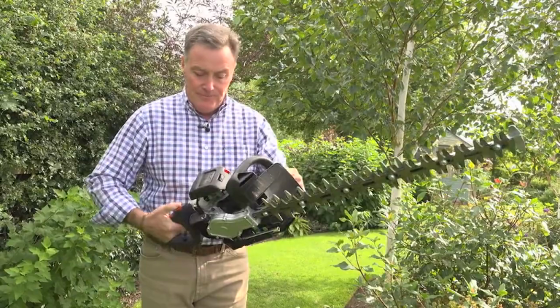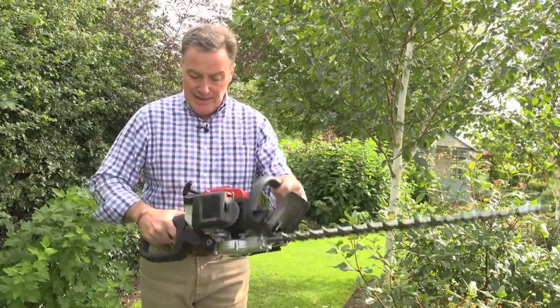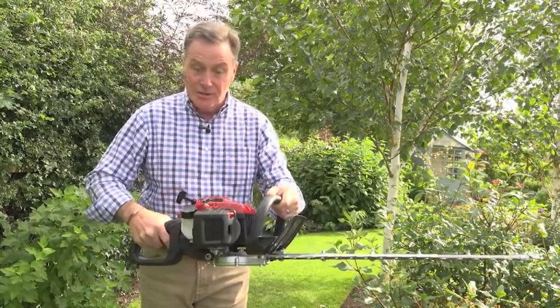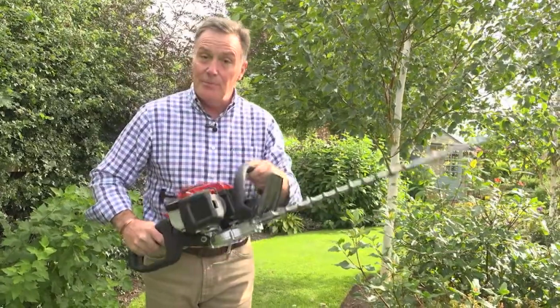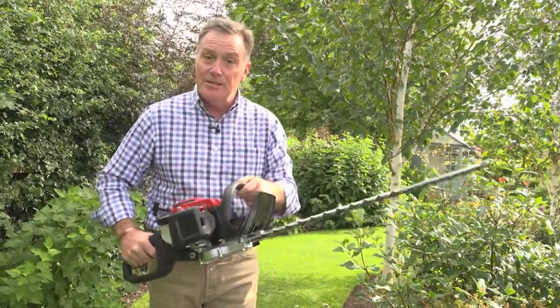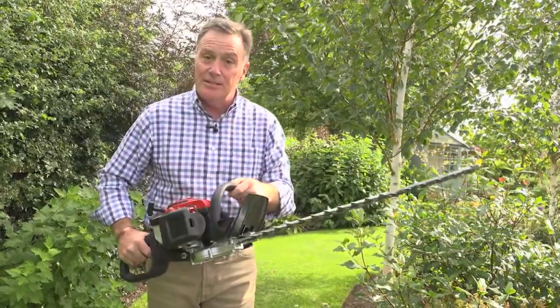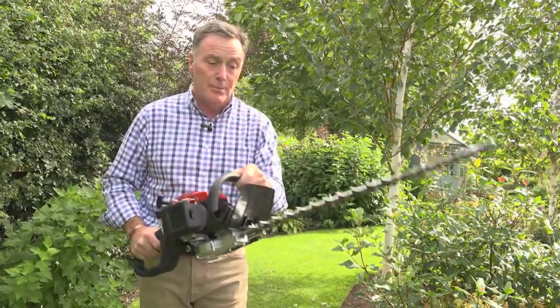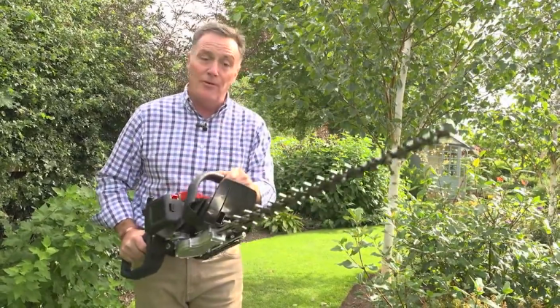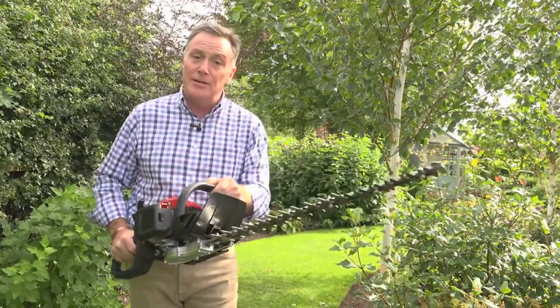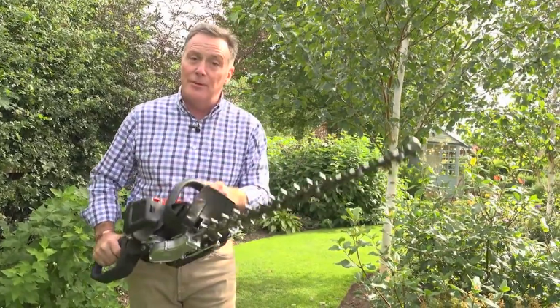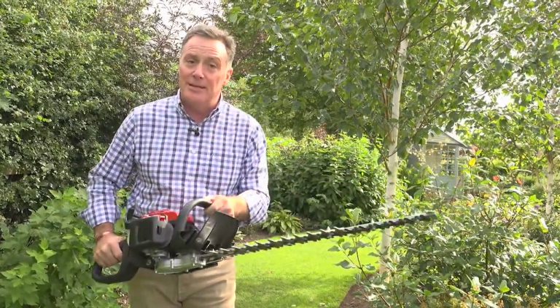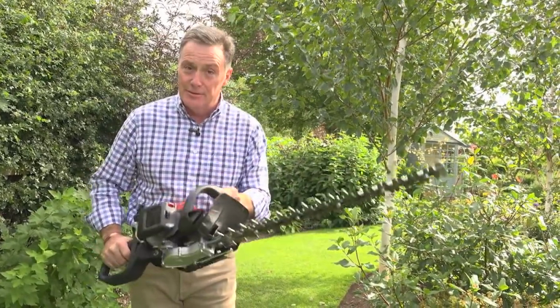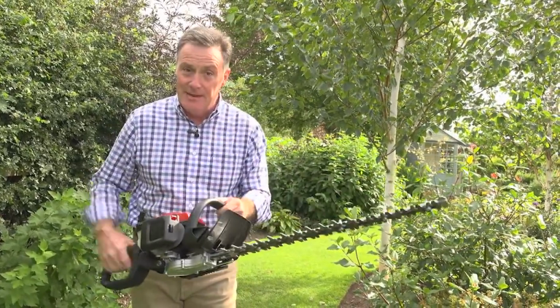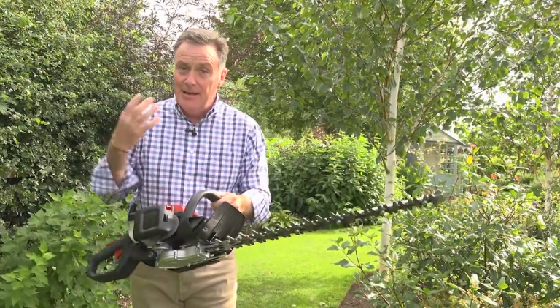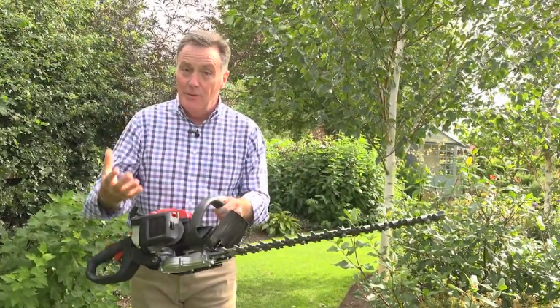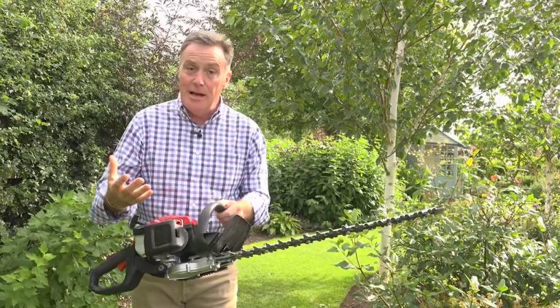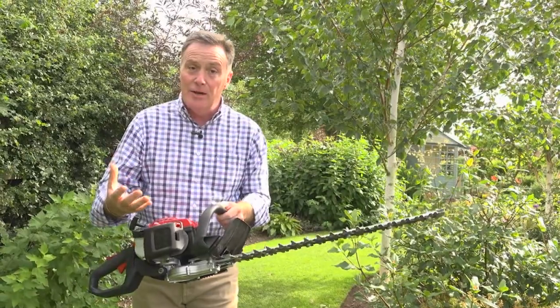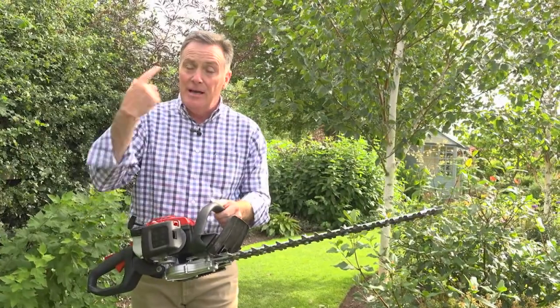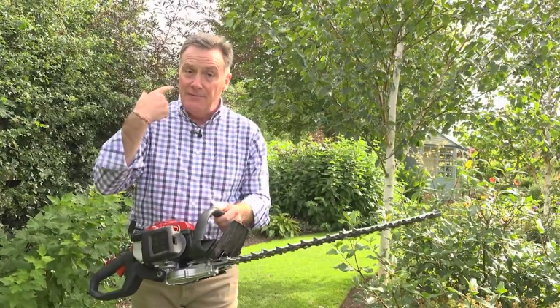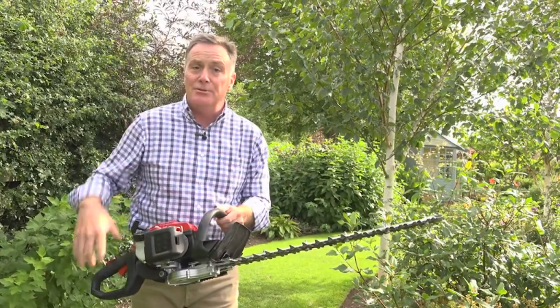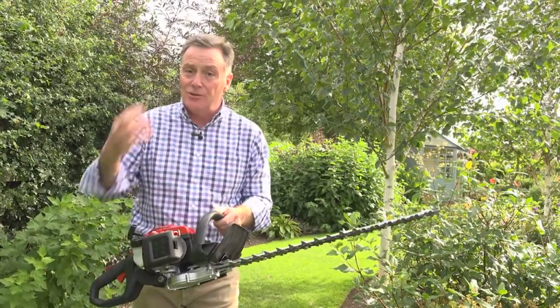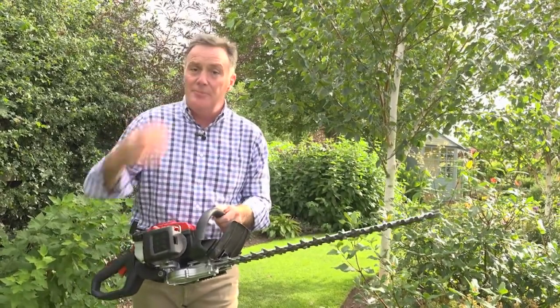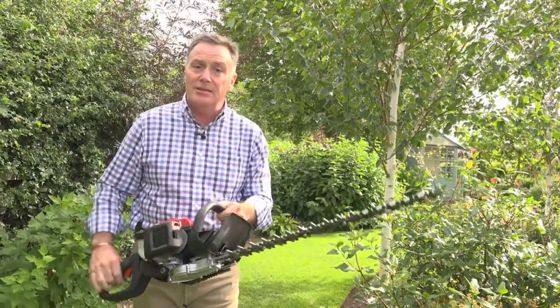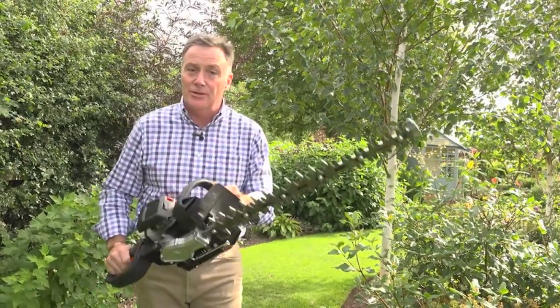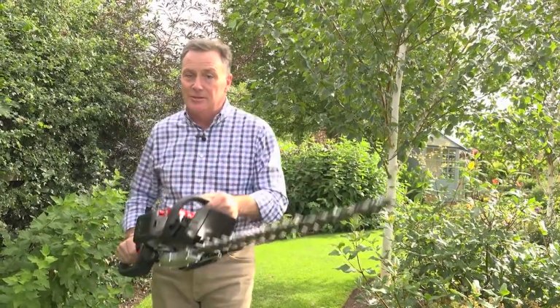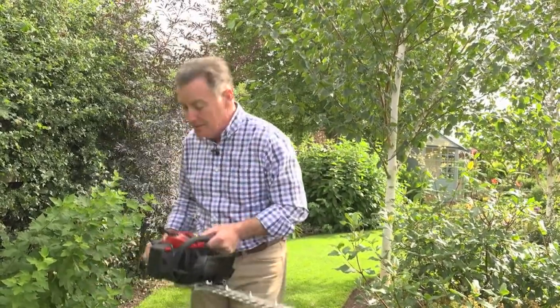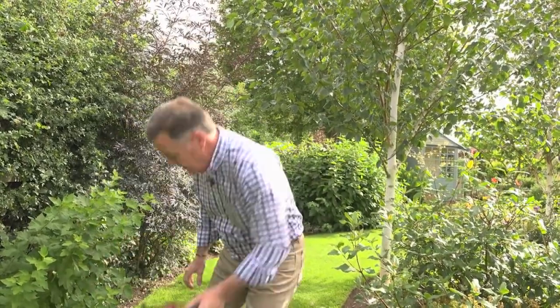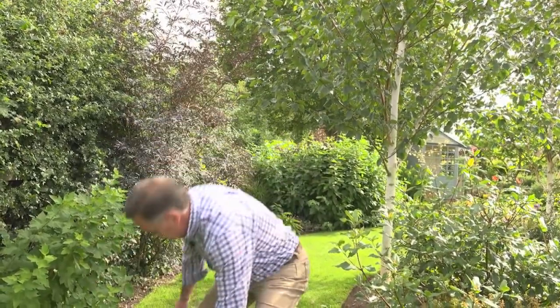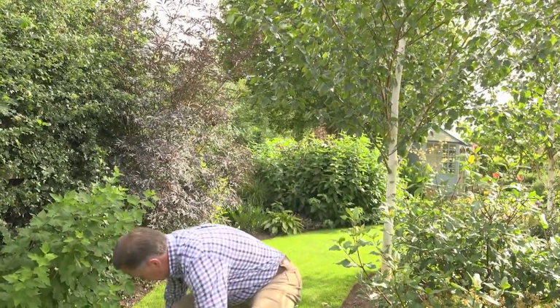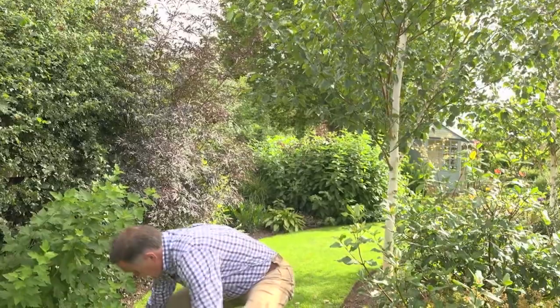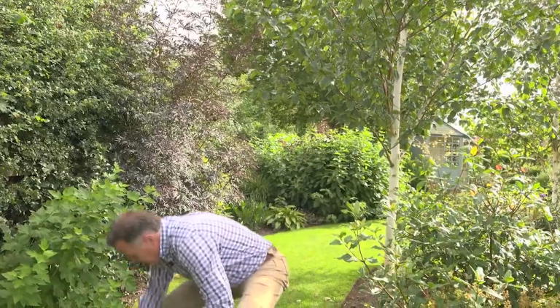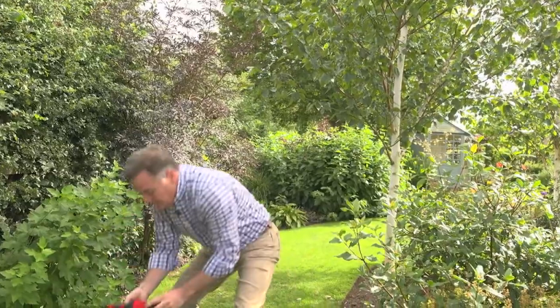So nice Hedge Cutter — we're going to start it up, but before we do we need to do the safety. Always wear gloves and face protection or eye protection when you're using a Hedge Cutter. So we'll get the gloves on.